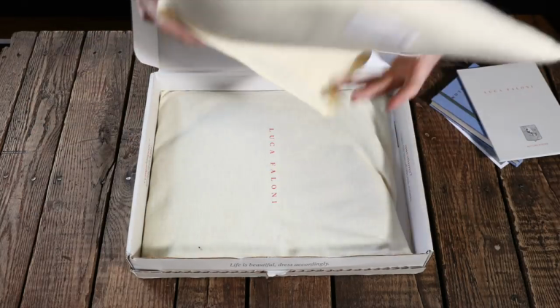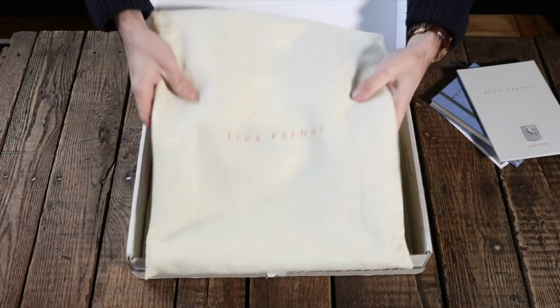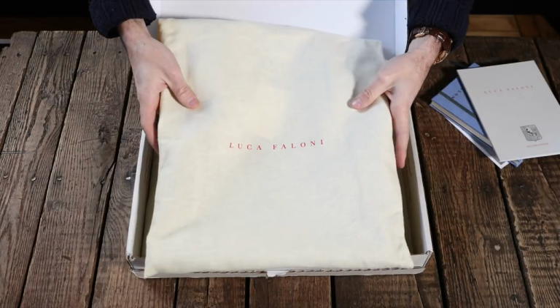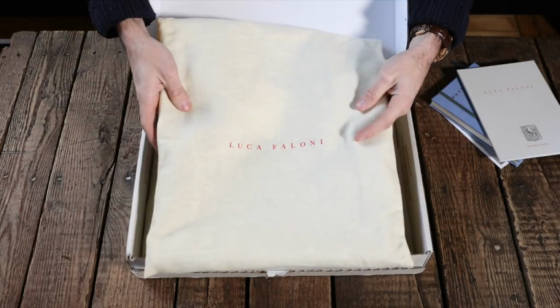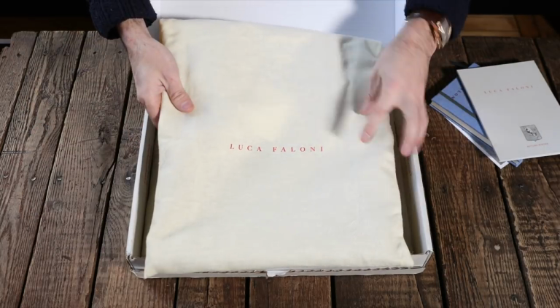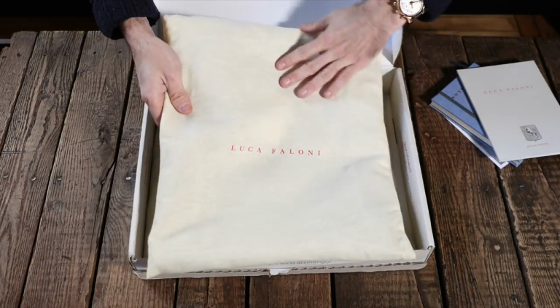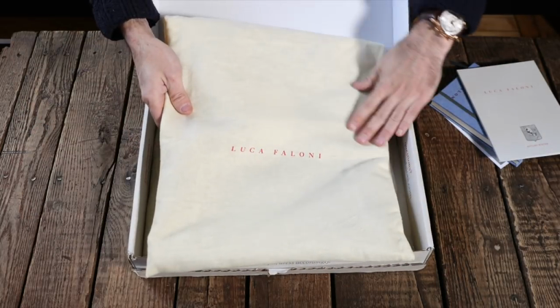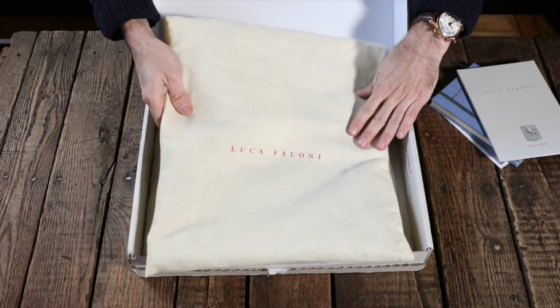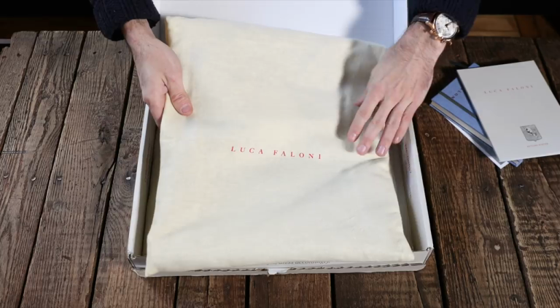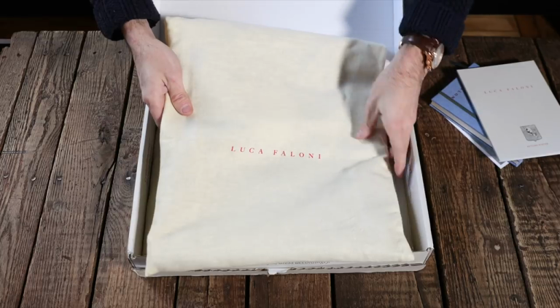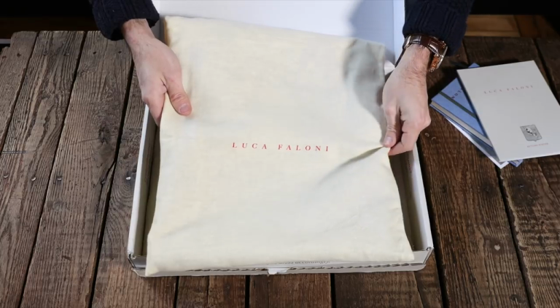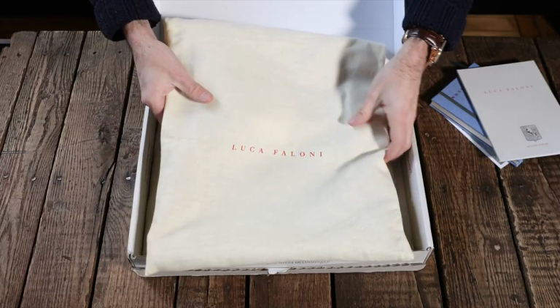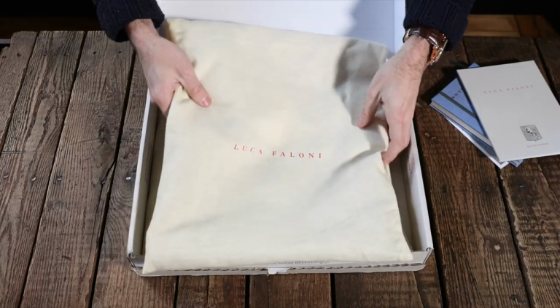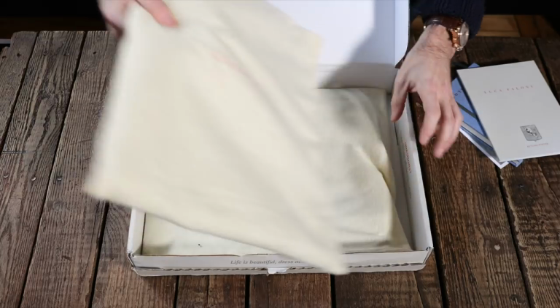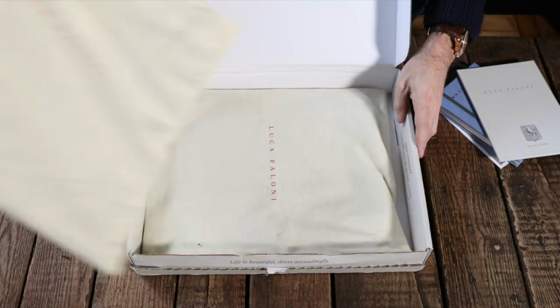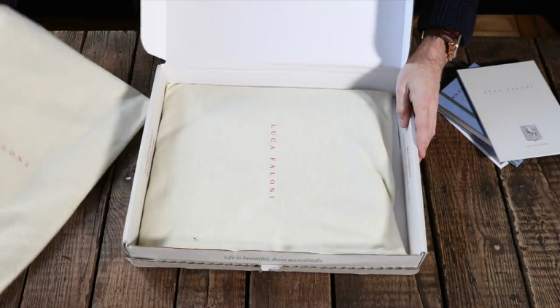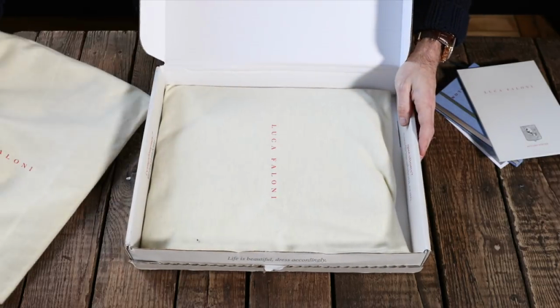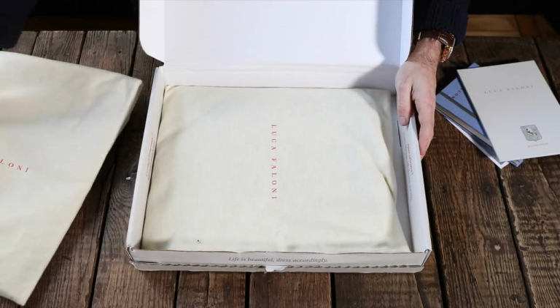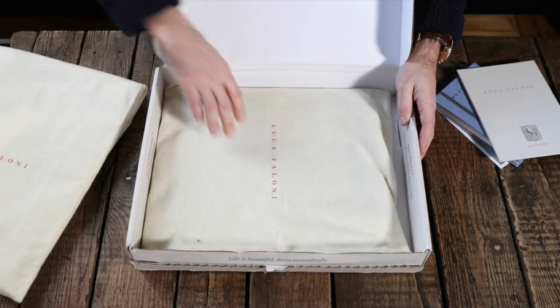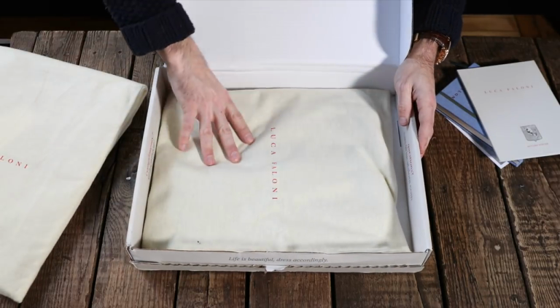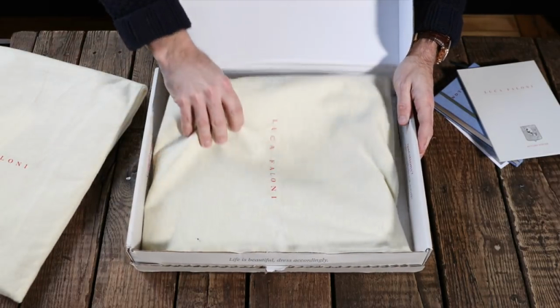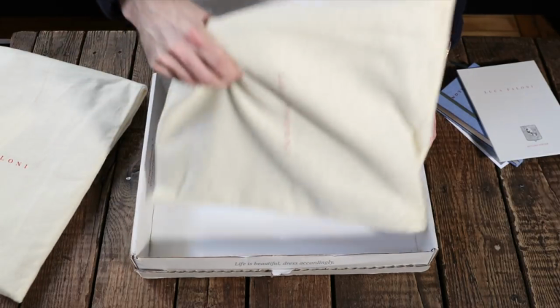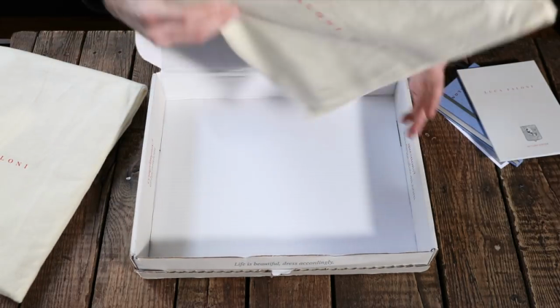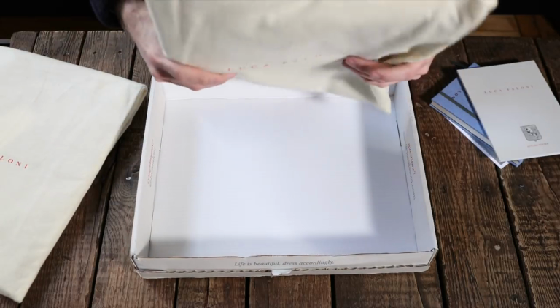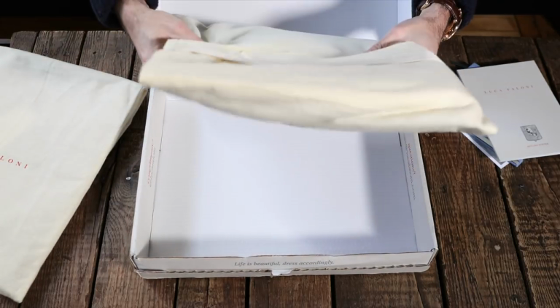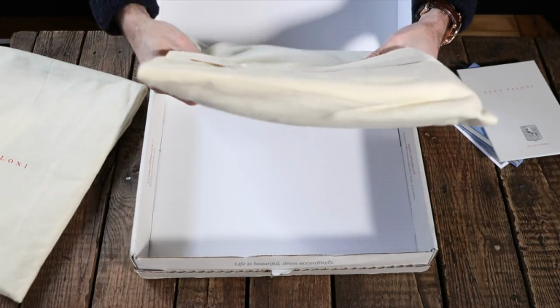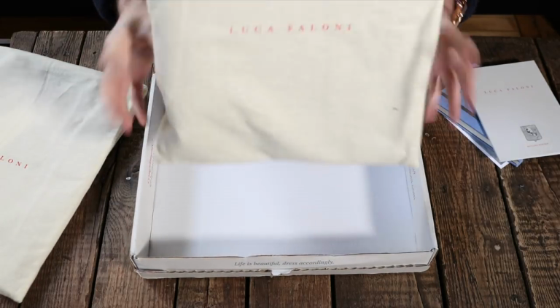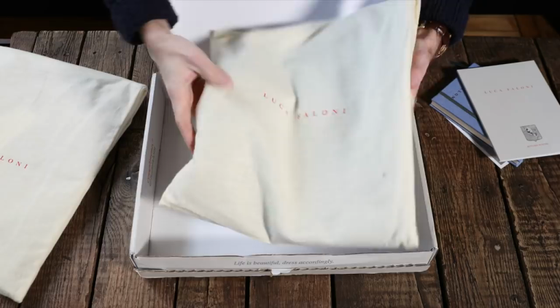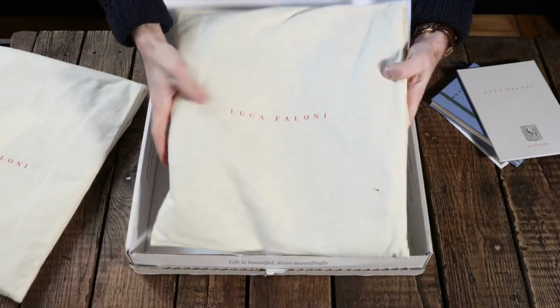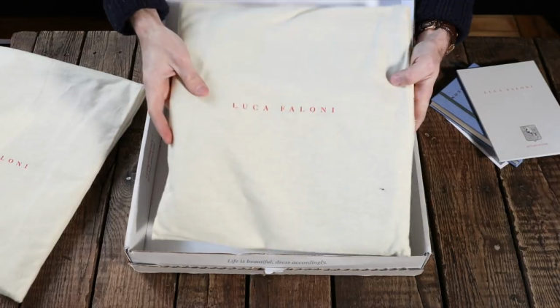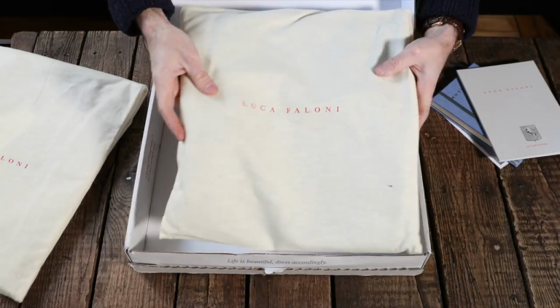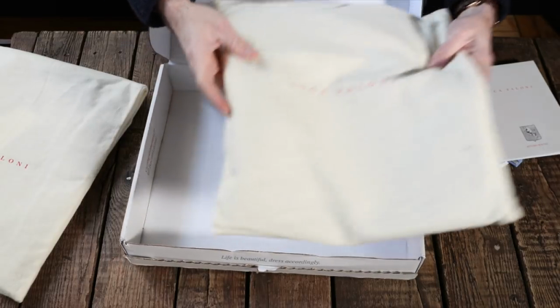It's not in plastic — it's in this really nice brushed cotton bag. This is the cable knit sweater.